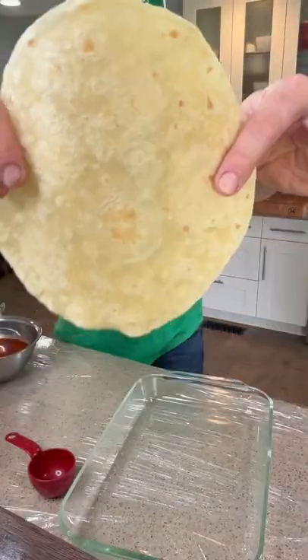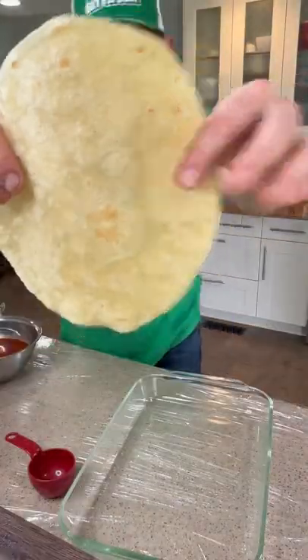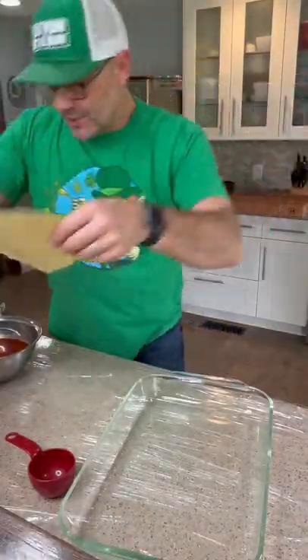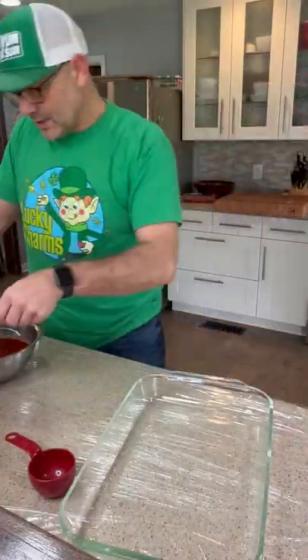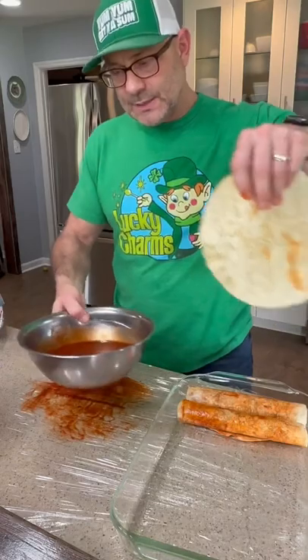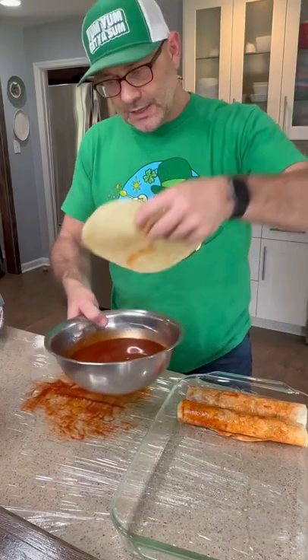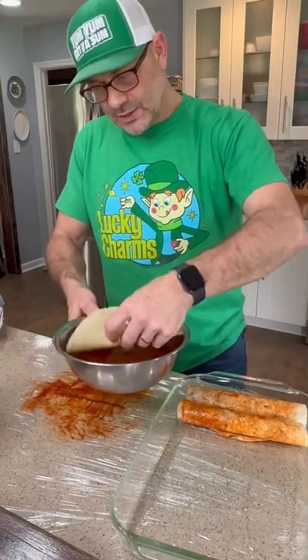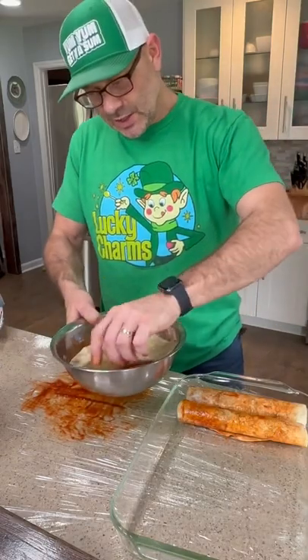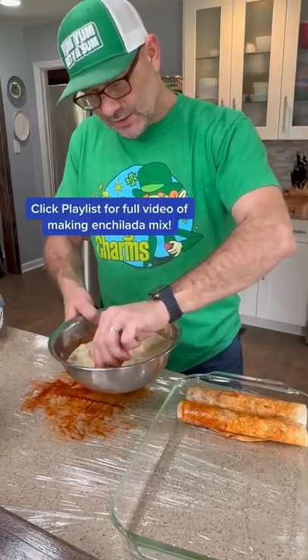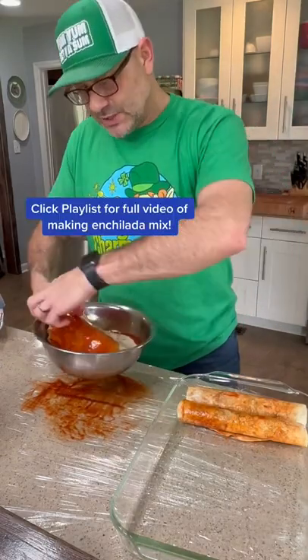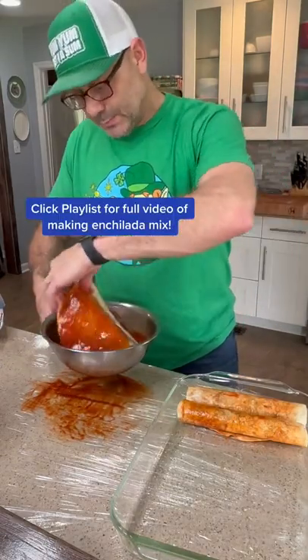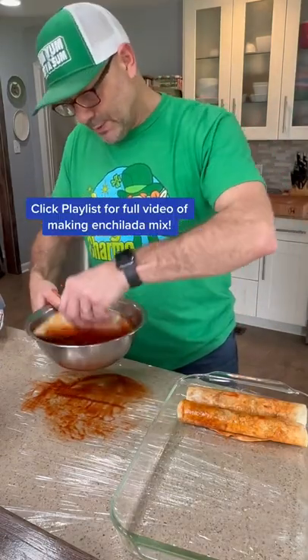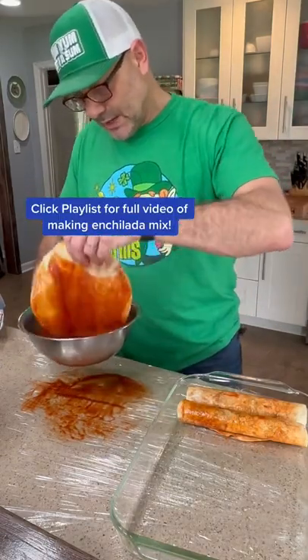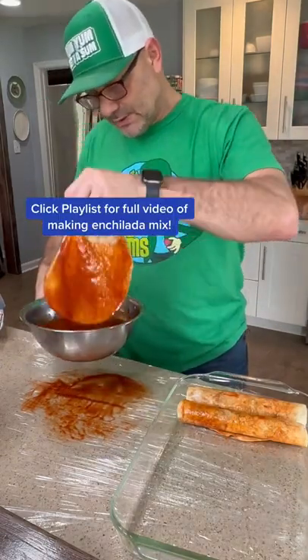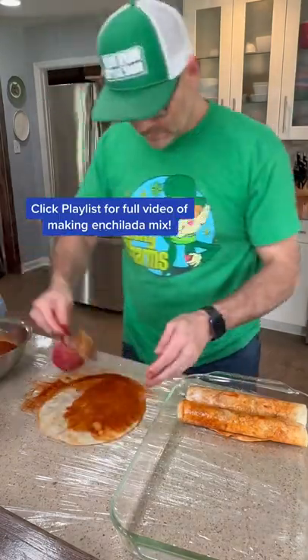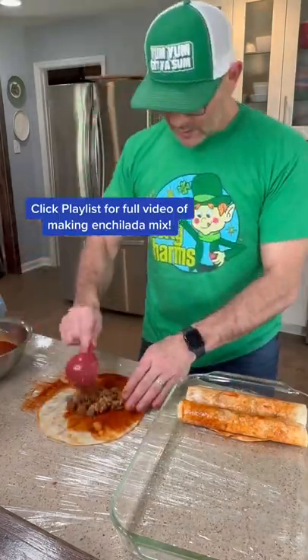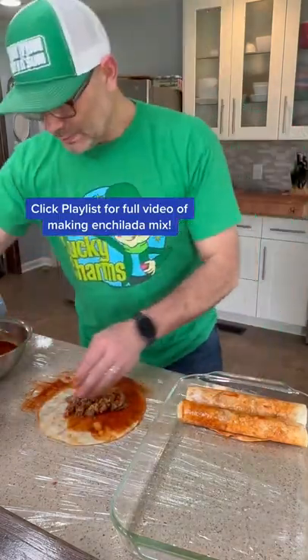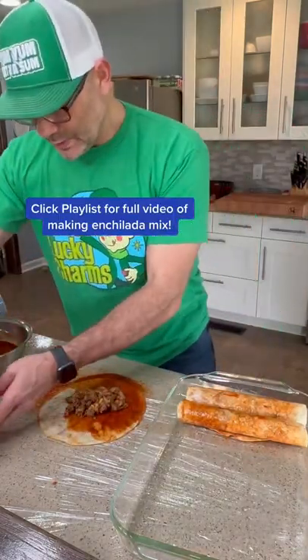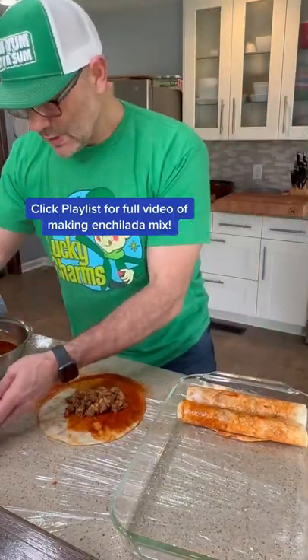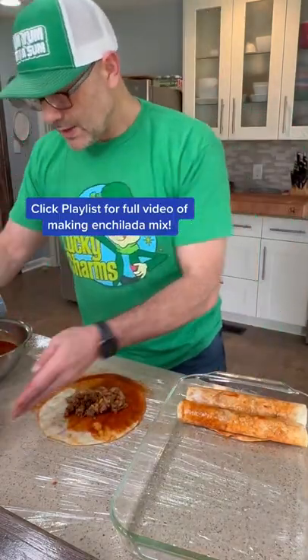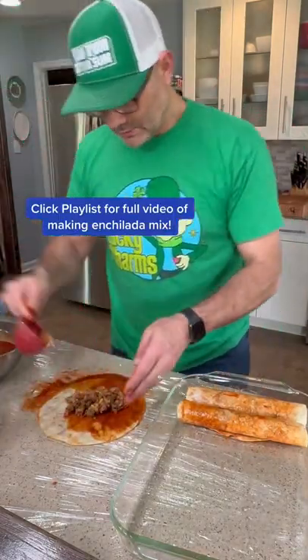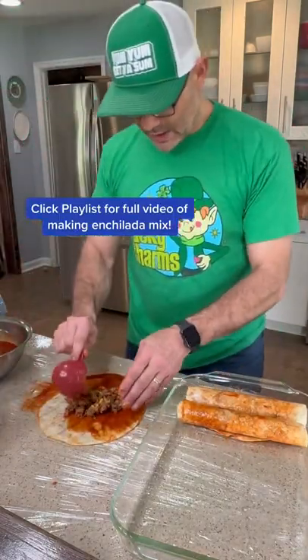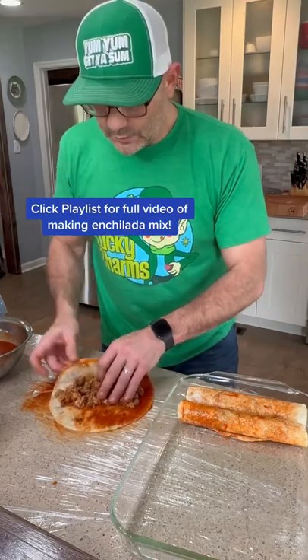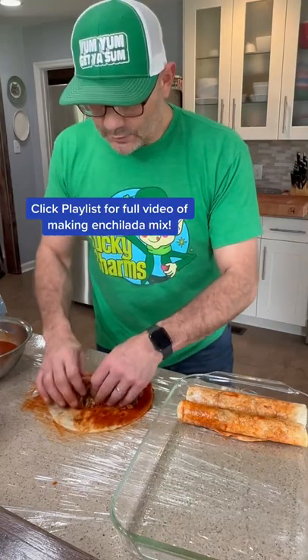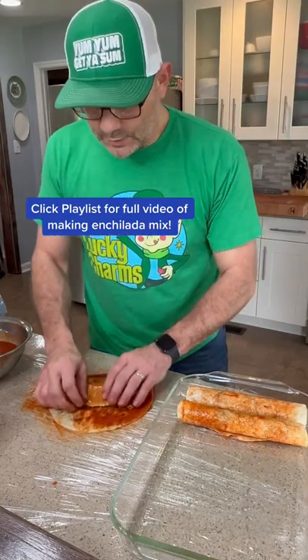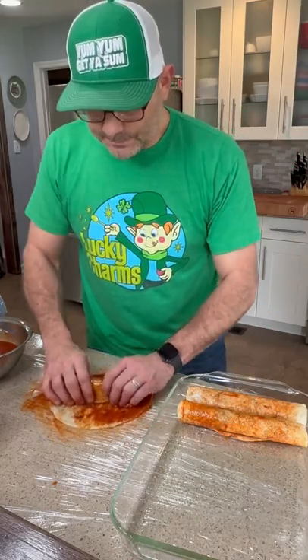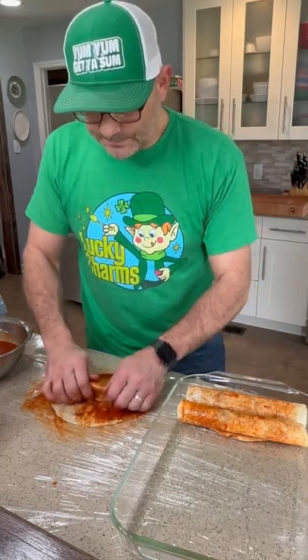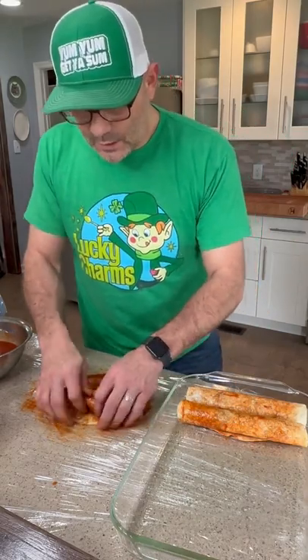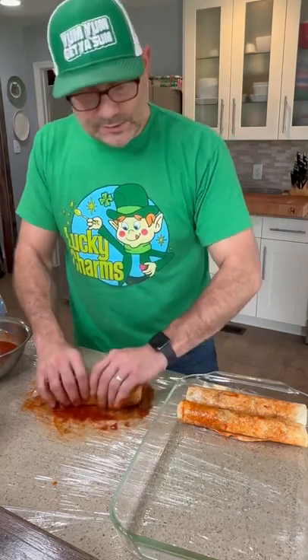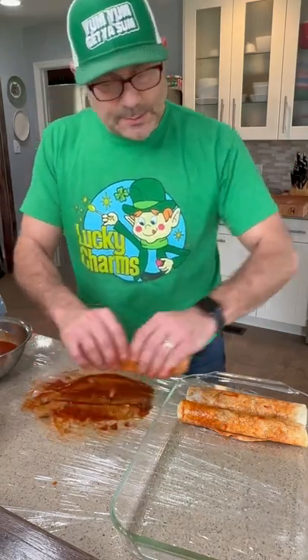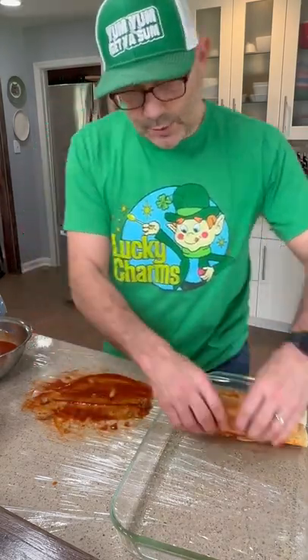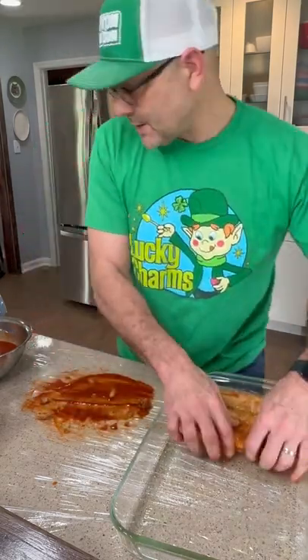Take your tortilla, dip it in the enchilada sauce — dip both sides. Spoon that mix right in there, roll it up, and set that bad boy right there.